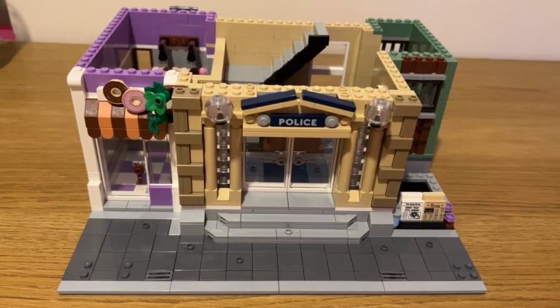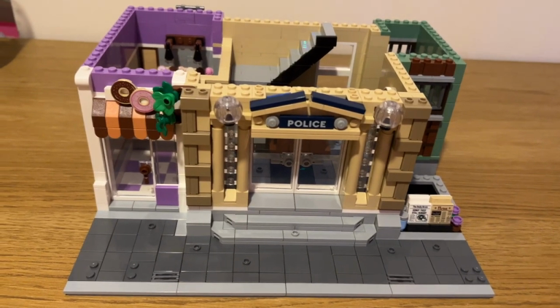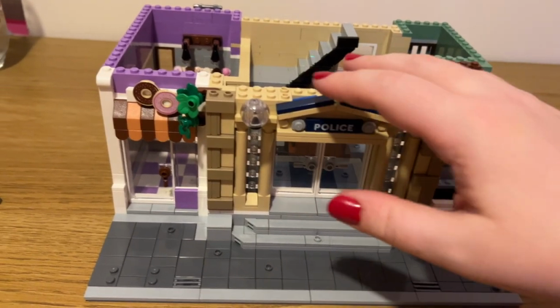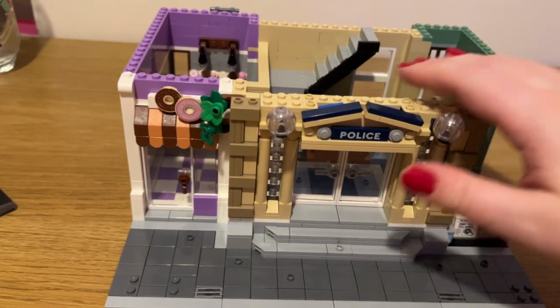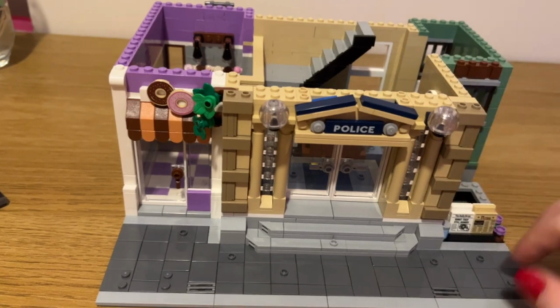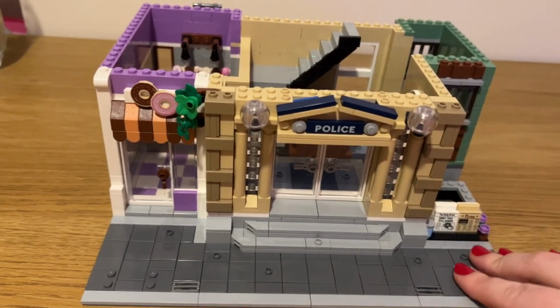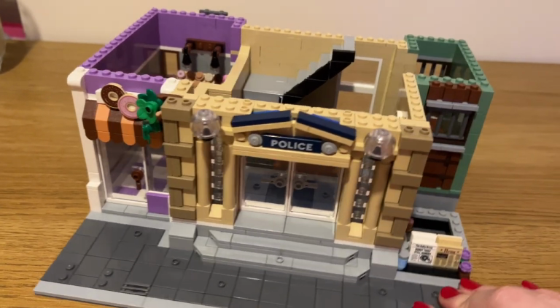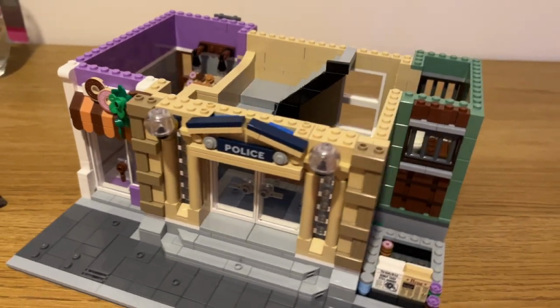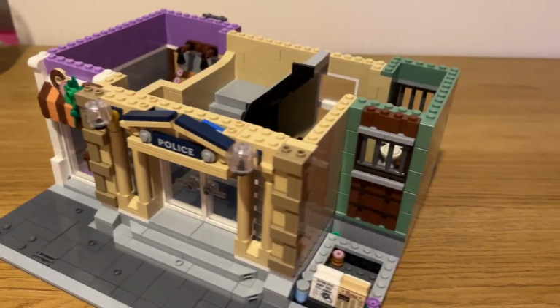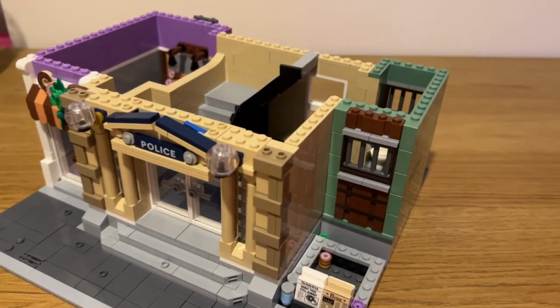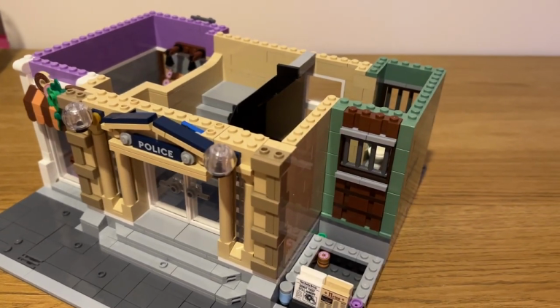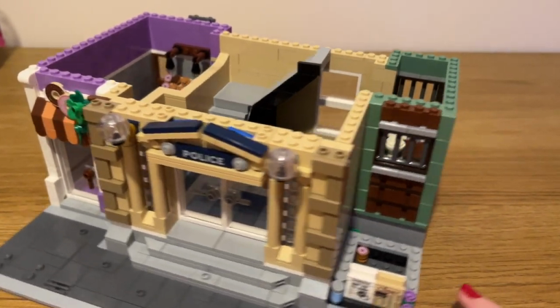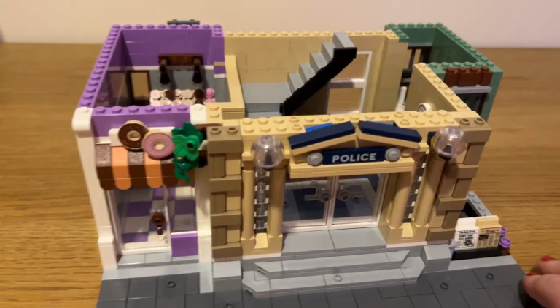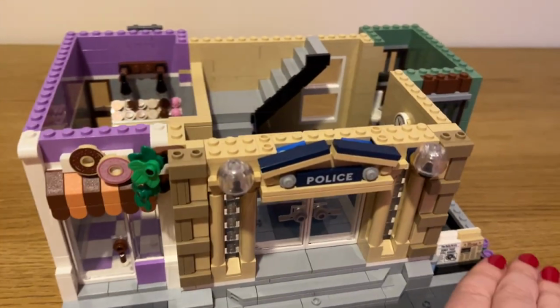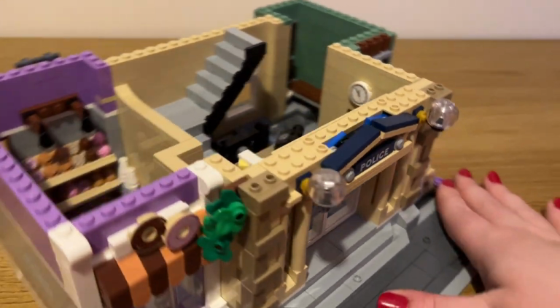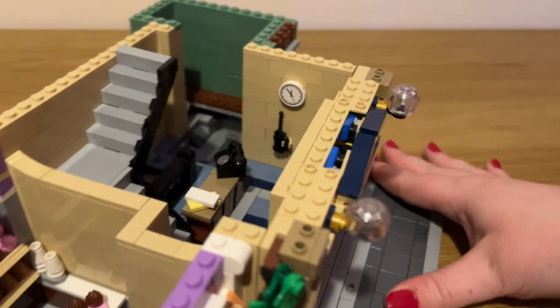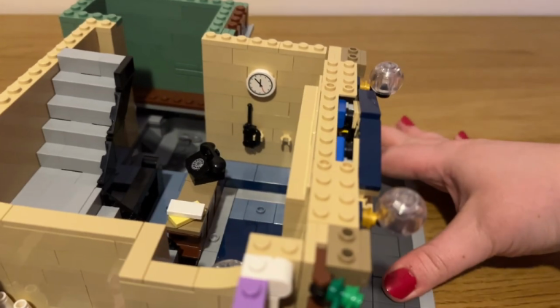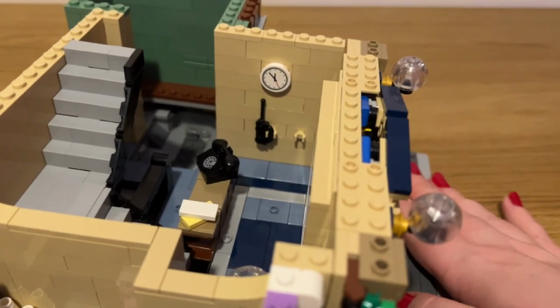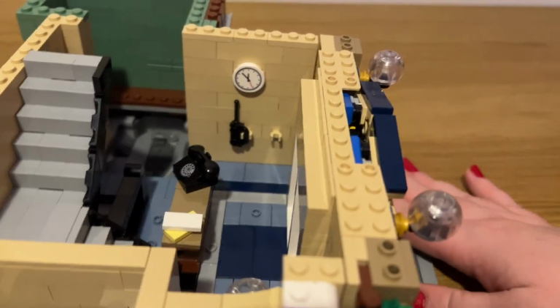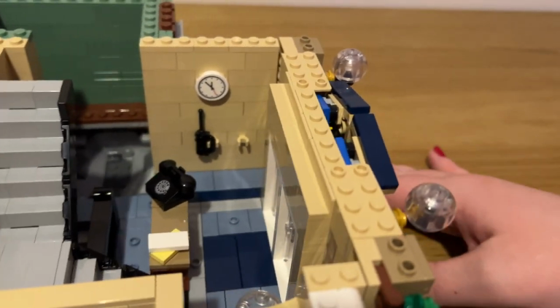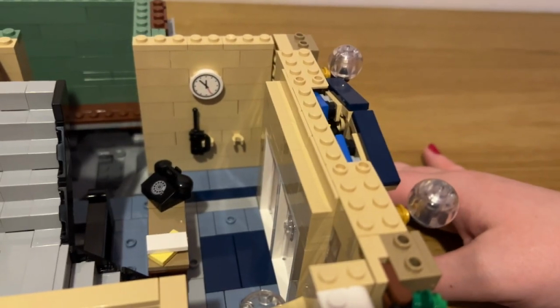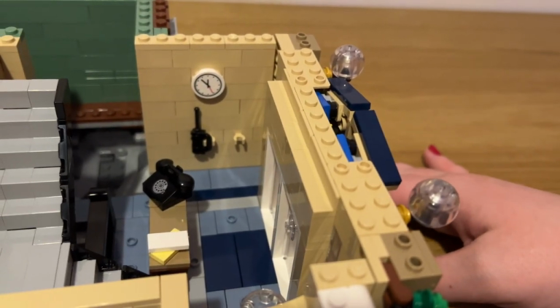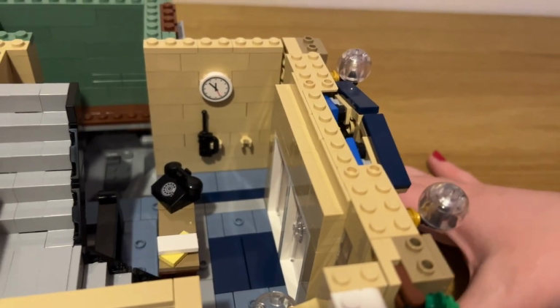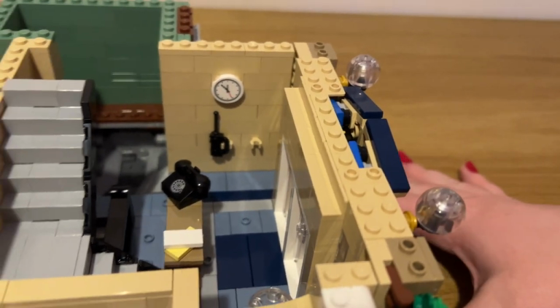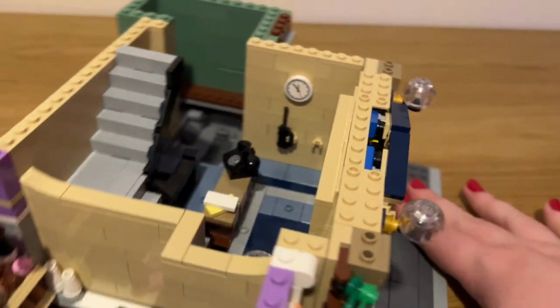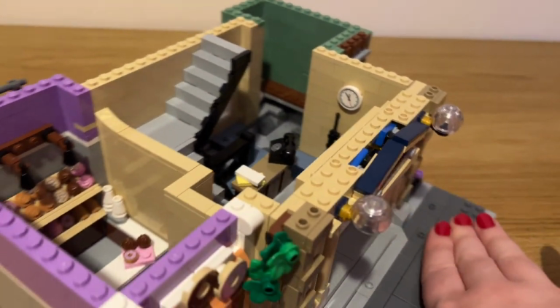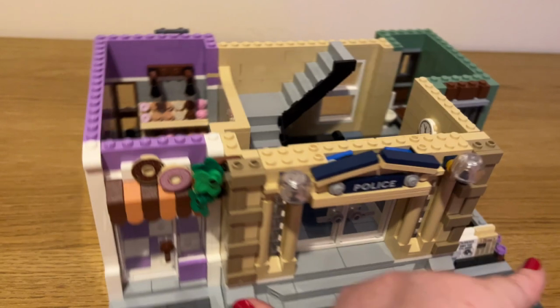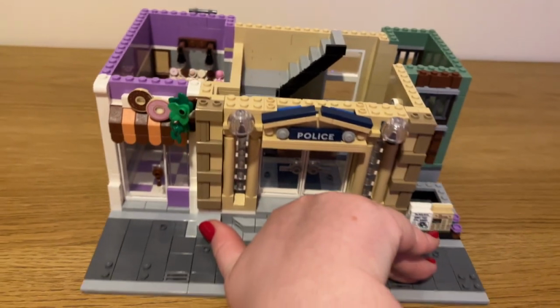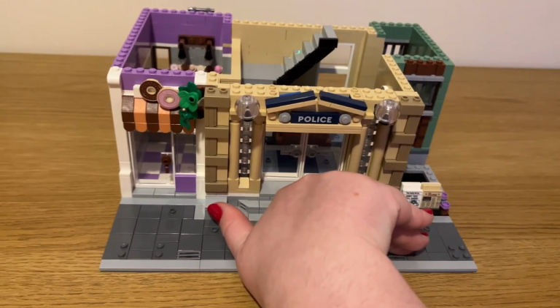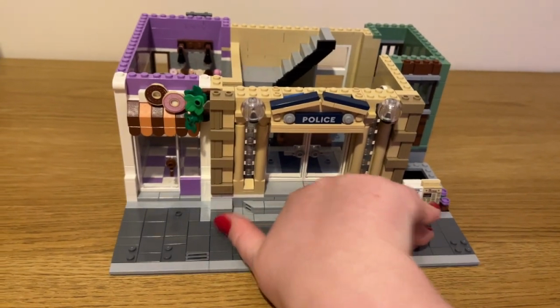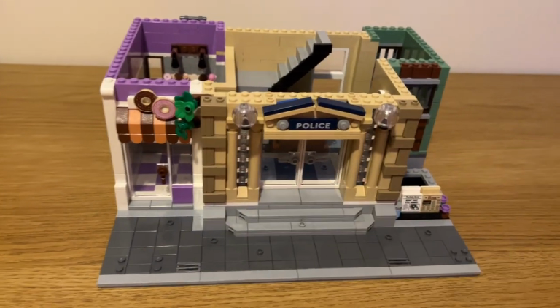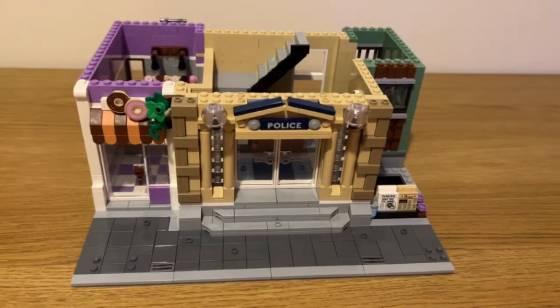This is the end of bag number five. The front of the police station is done, as well as the side of the jail cell, which is pretty cool. On the side you've got a clock and a place to hang accessories like the walkie-talkies or maybe even the handcuffs.